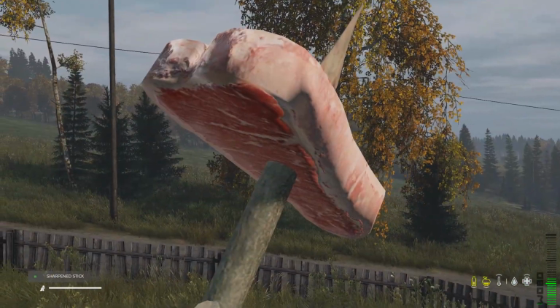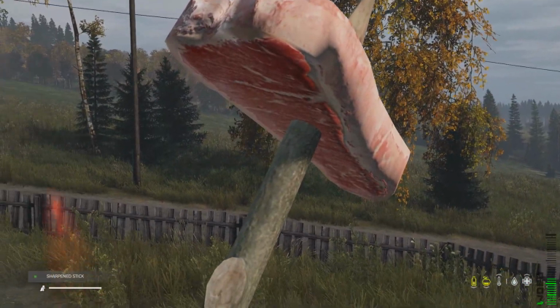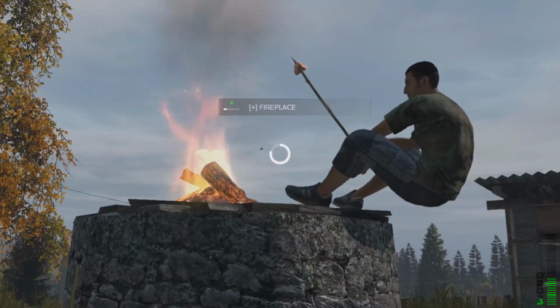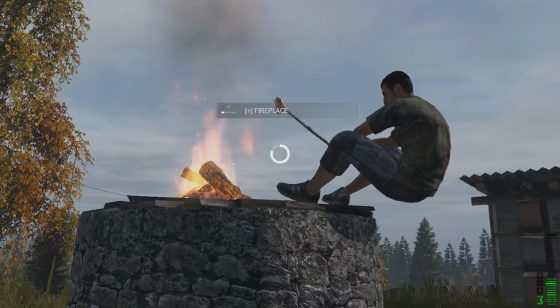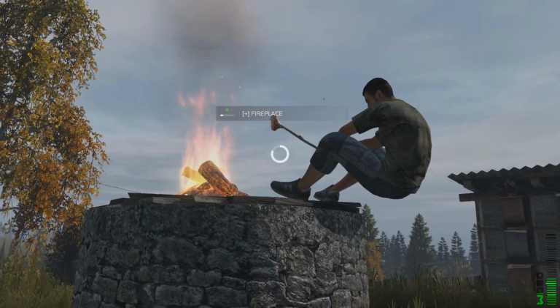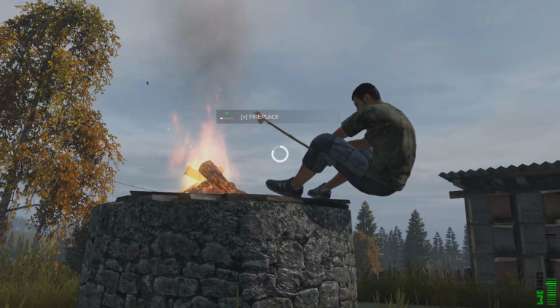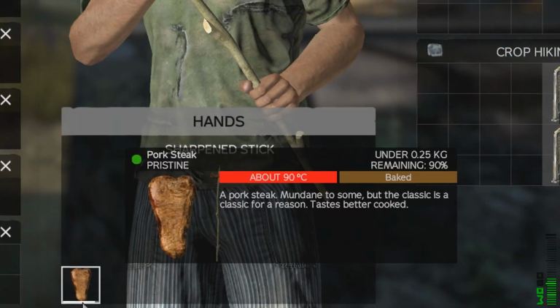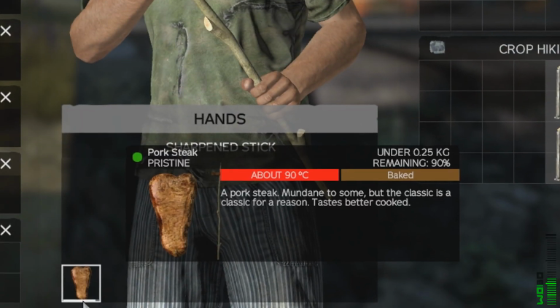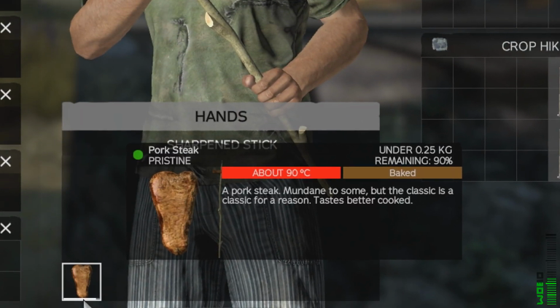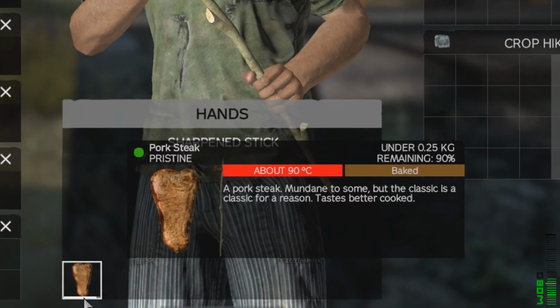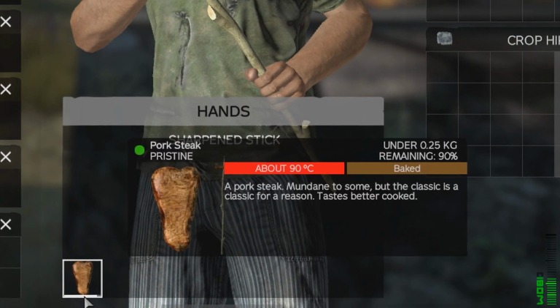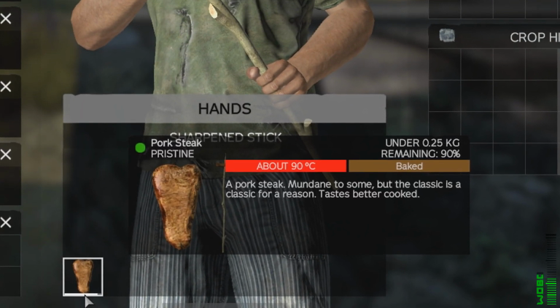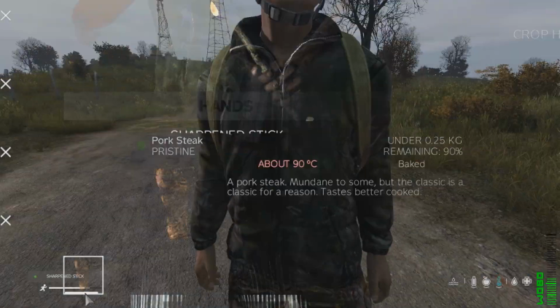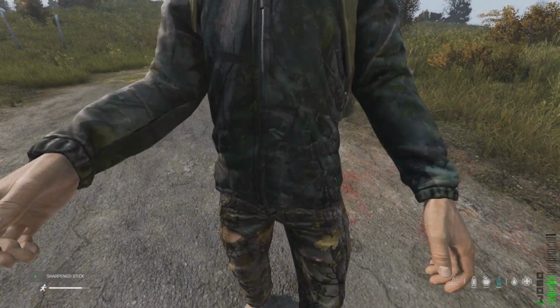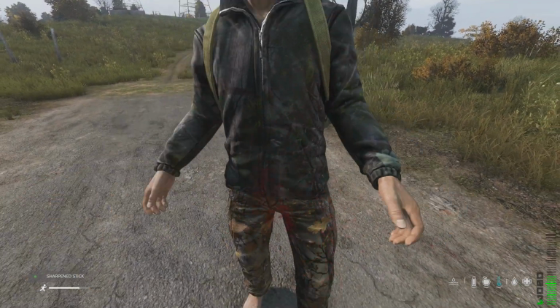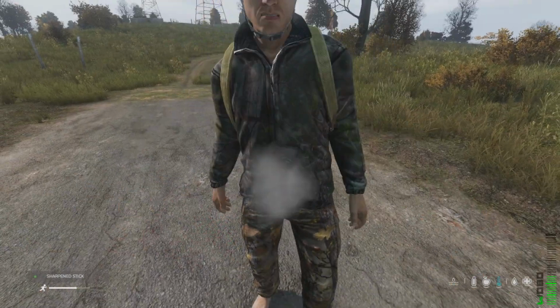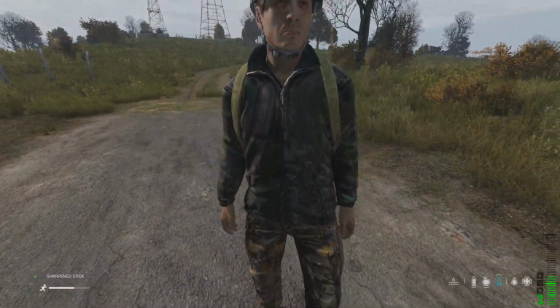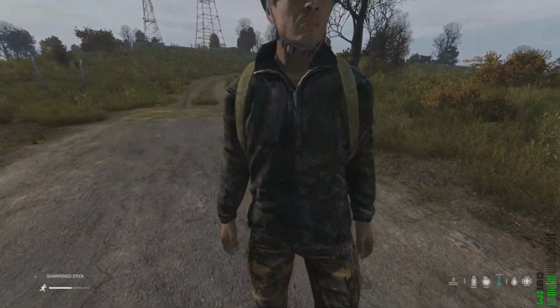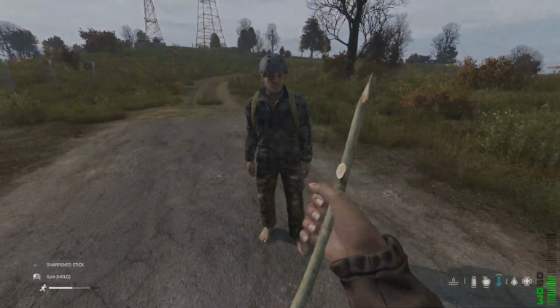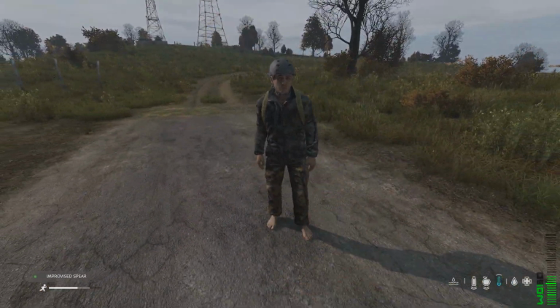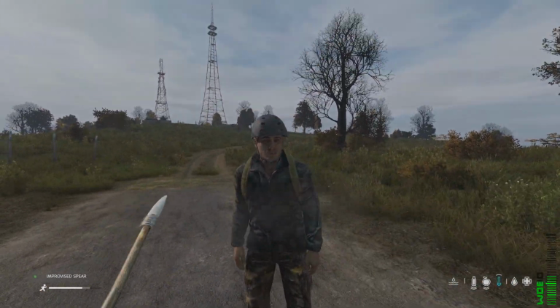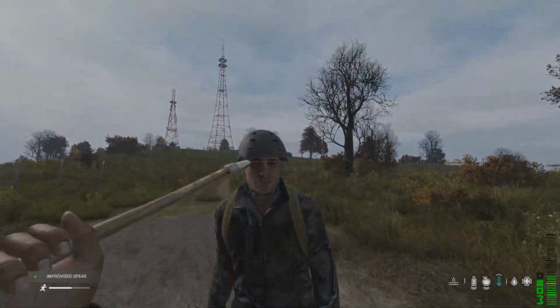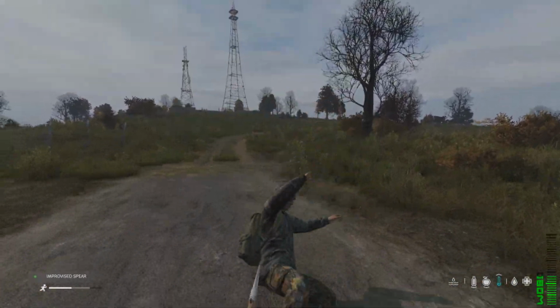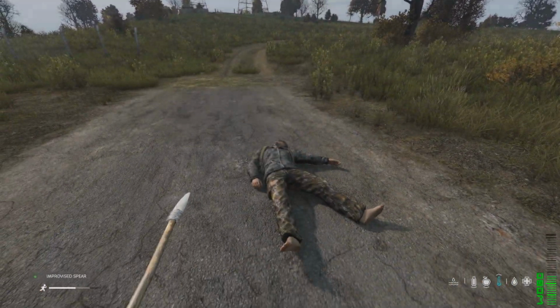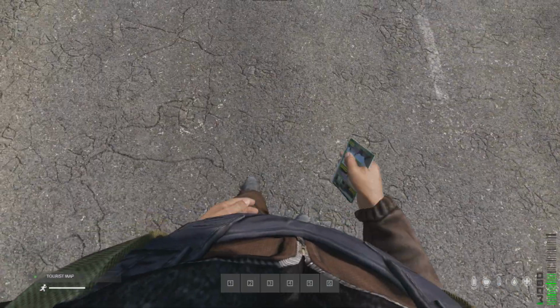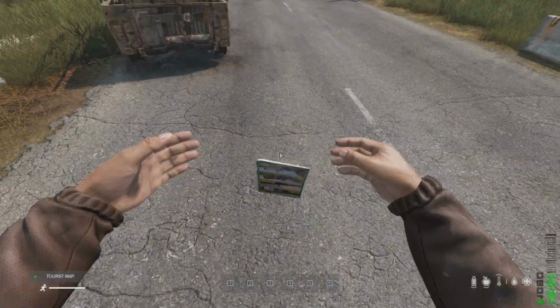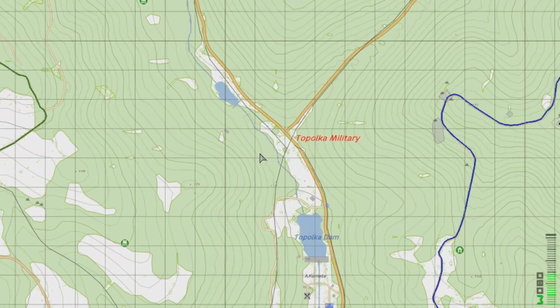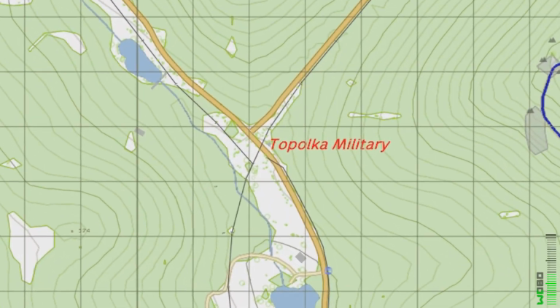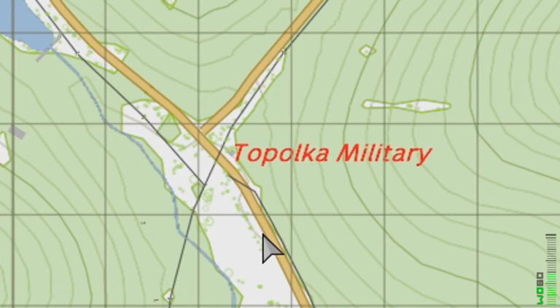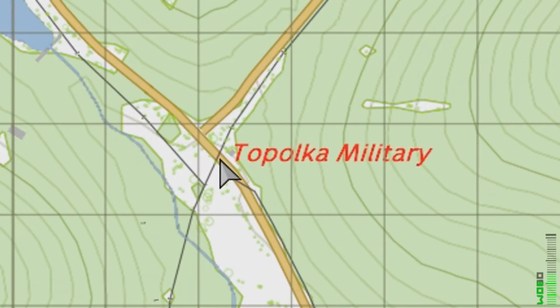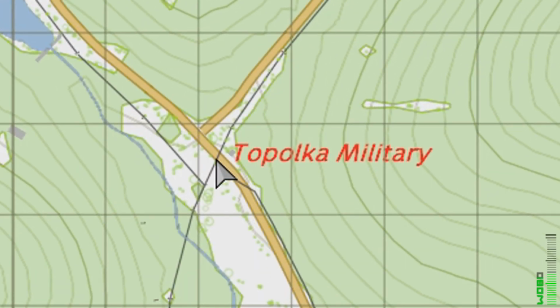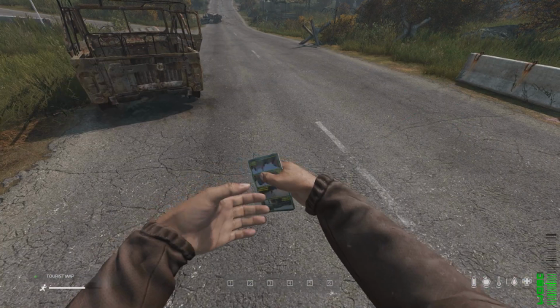Cooking with a sharpened stick now reduces the nutritional value of the food by around 10-20% depending on the food used. The sharpened stick will now cause bleeding when used on players, but the spear will do over 60% more damage per hit. All military areas are now marked with red writing on the in-game map.